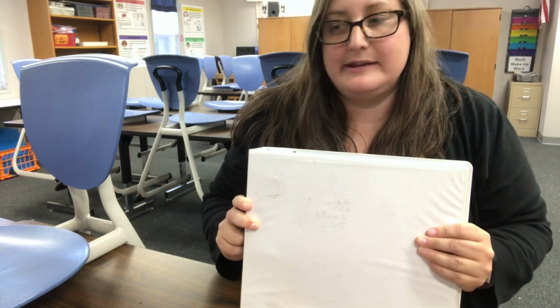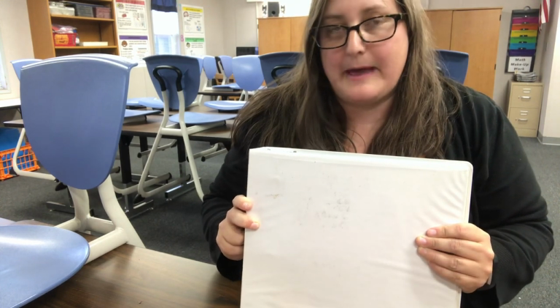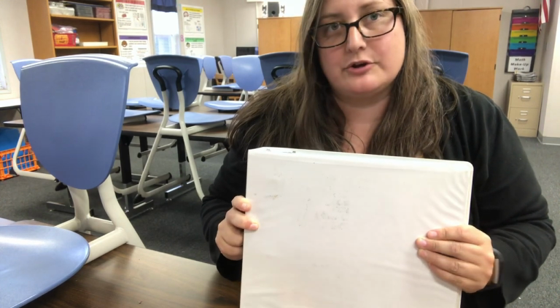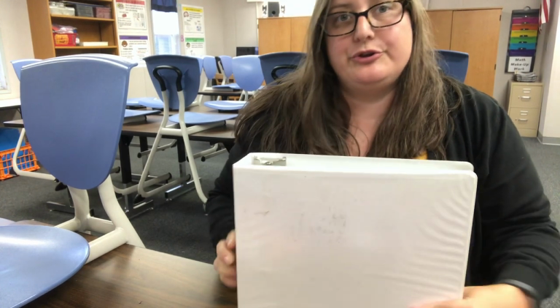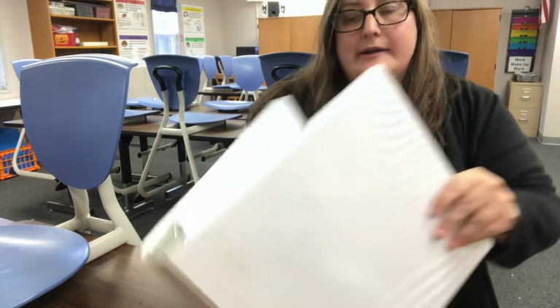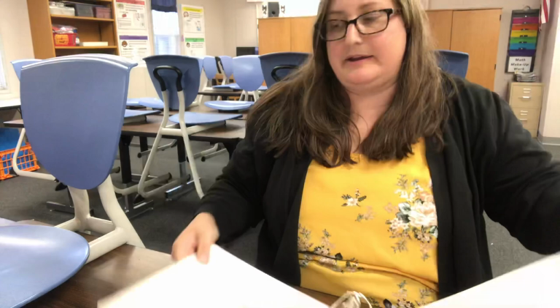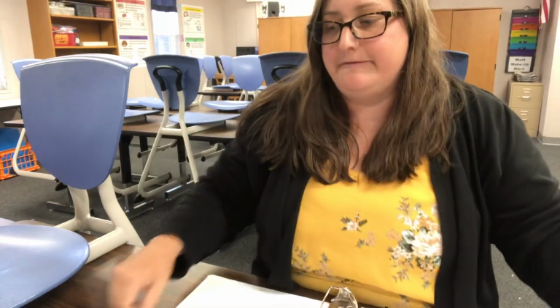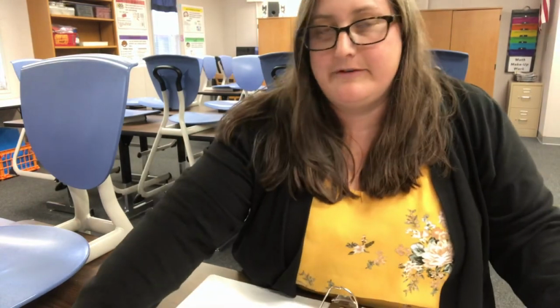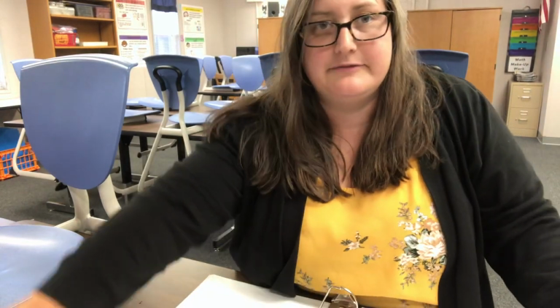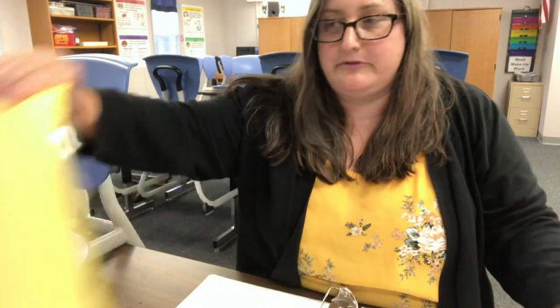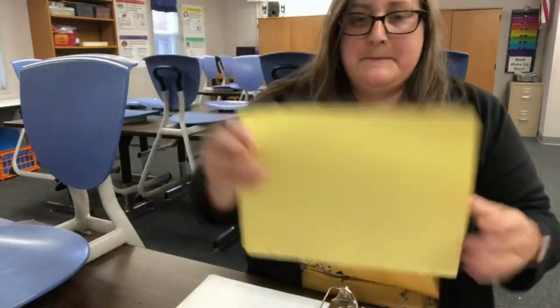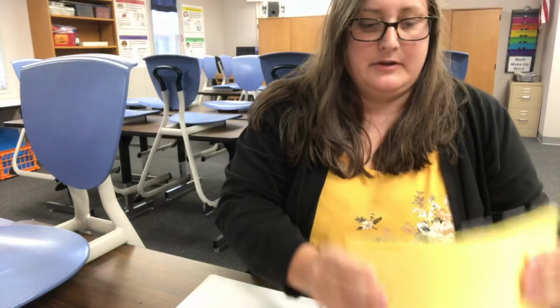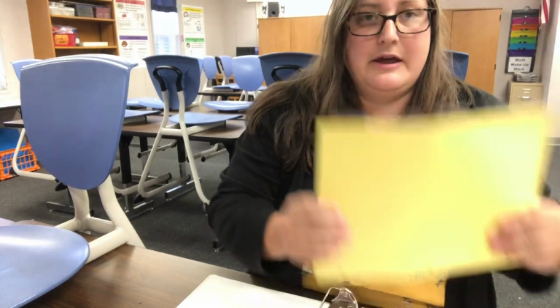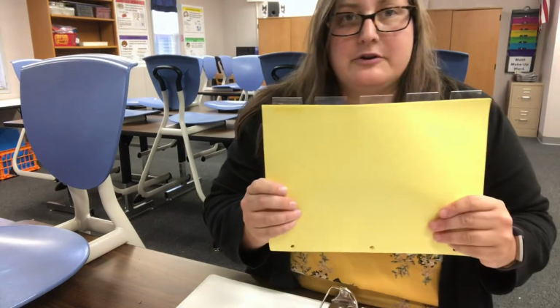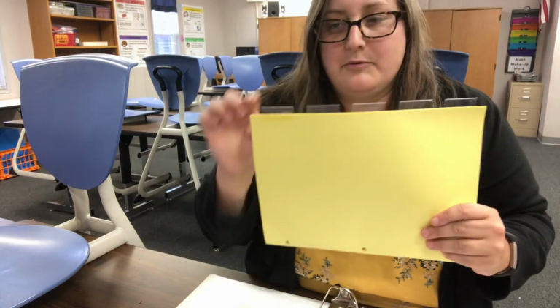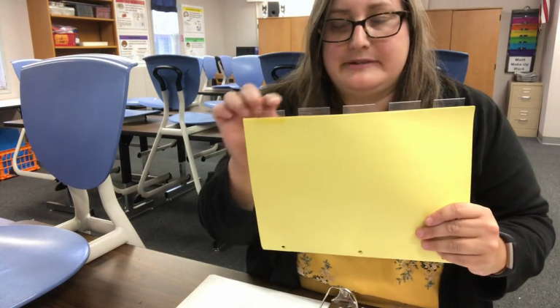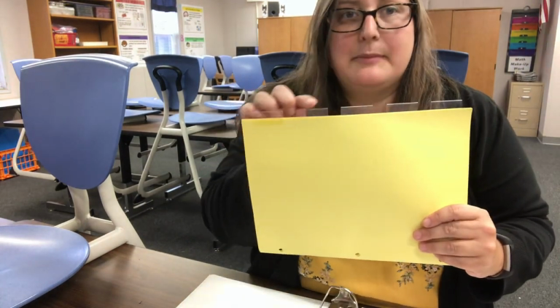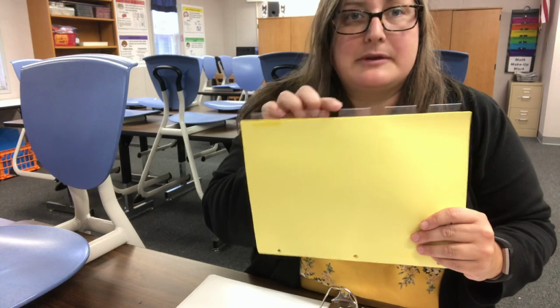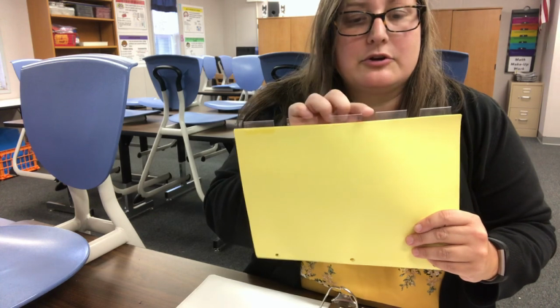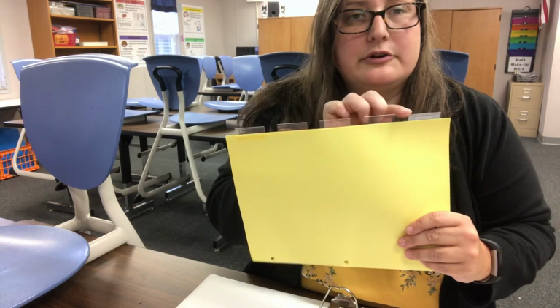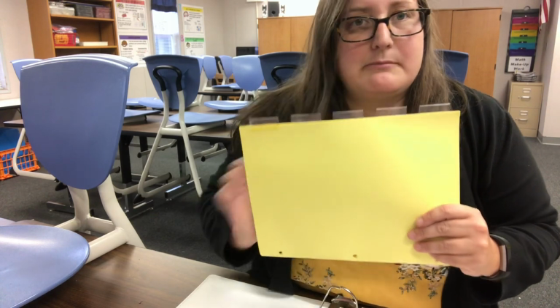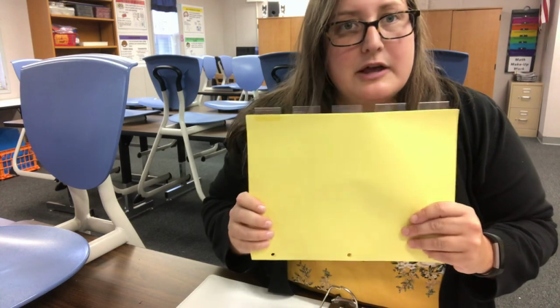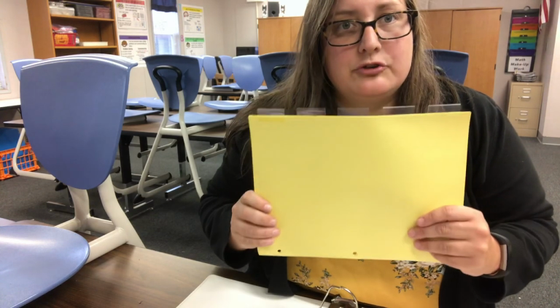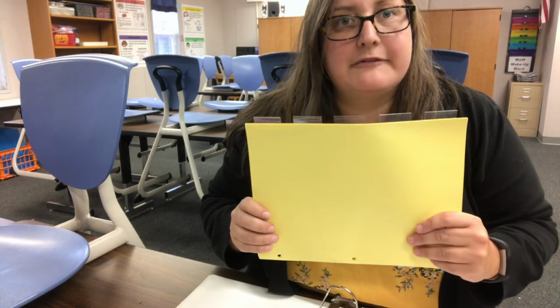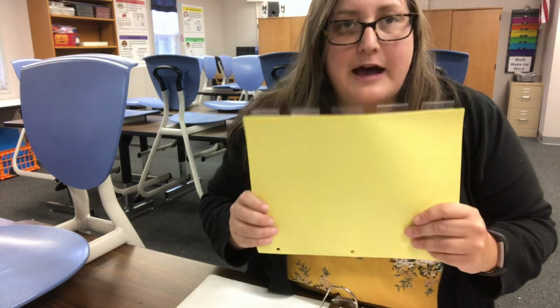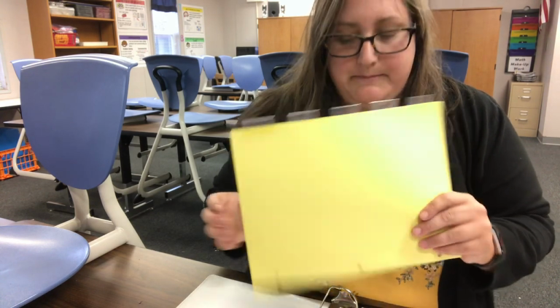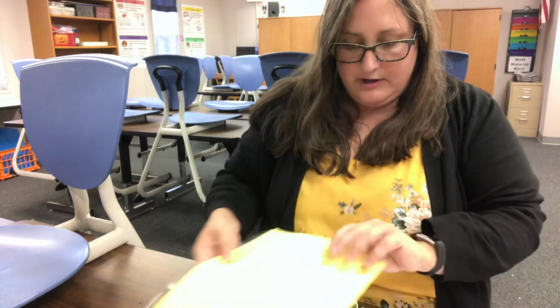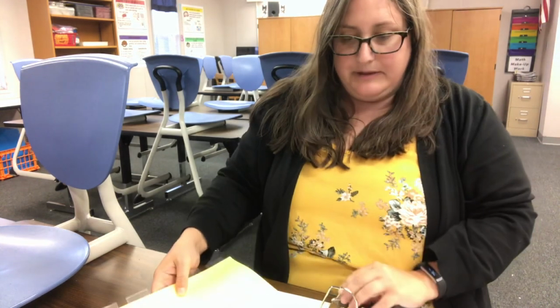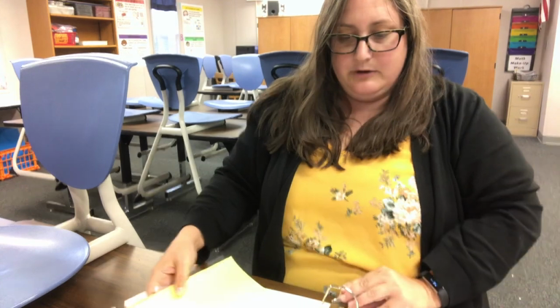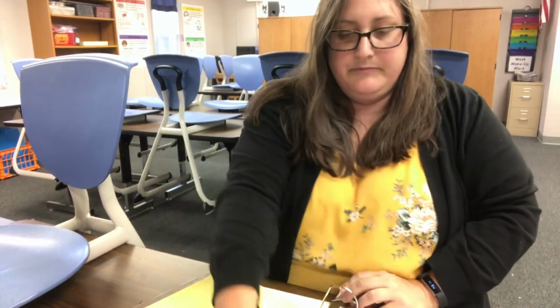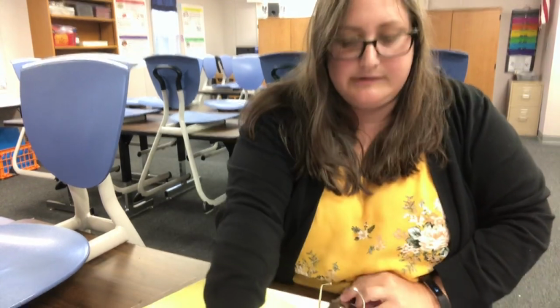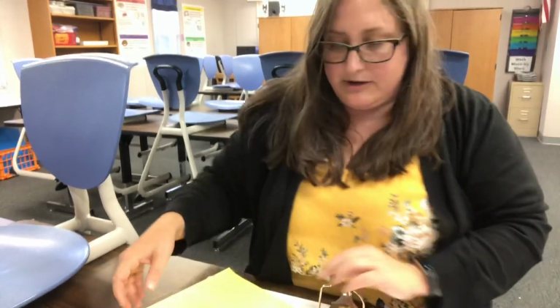Inside that binder you want to place five dividers. Dividers are the ones with these tabs — they can be clear or colored, it doesn't matter as long as you have five of them. So I'm going to place those into my binder.